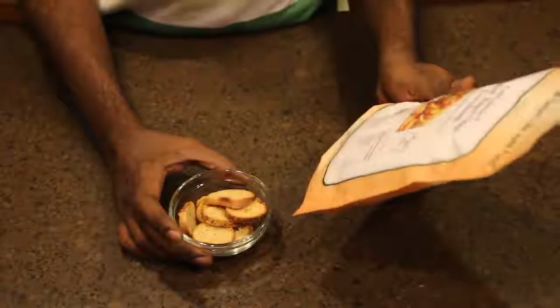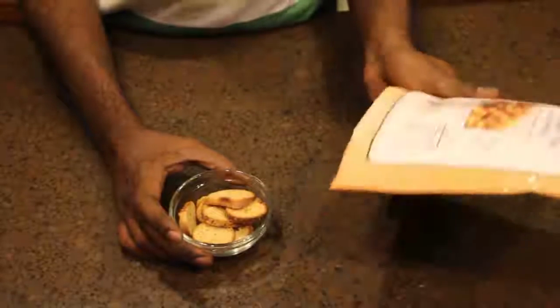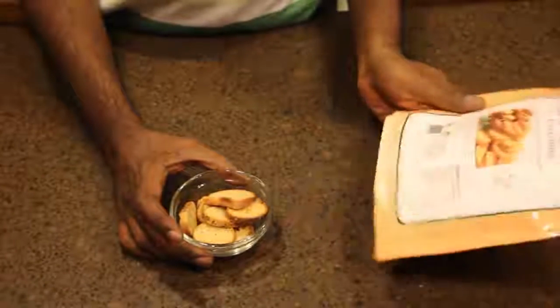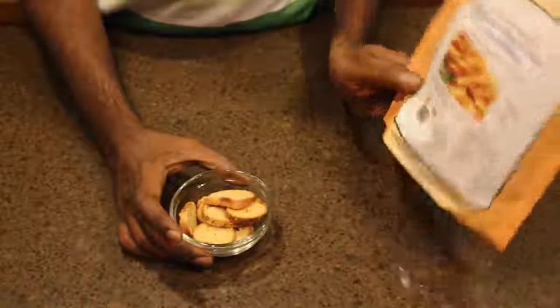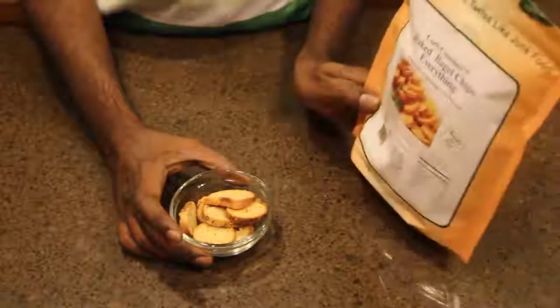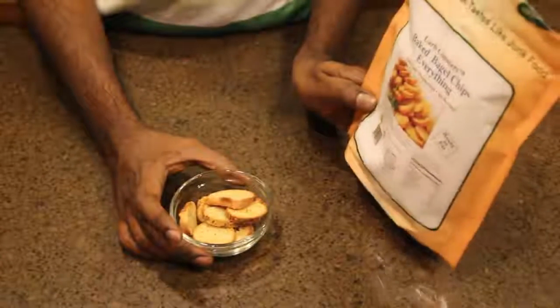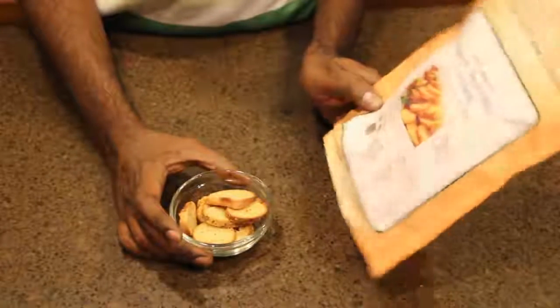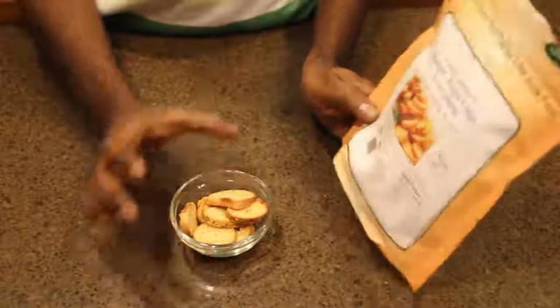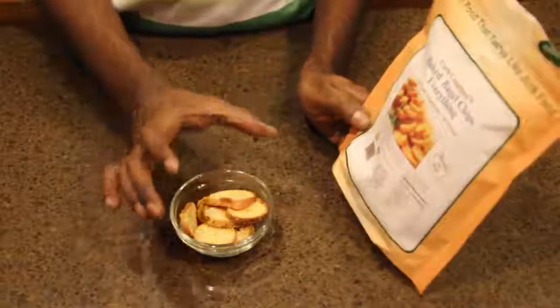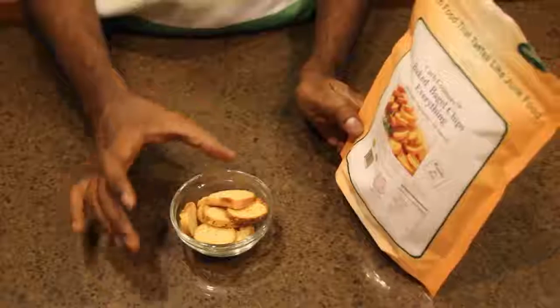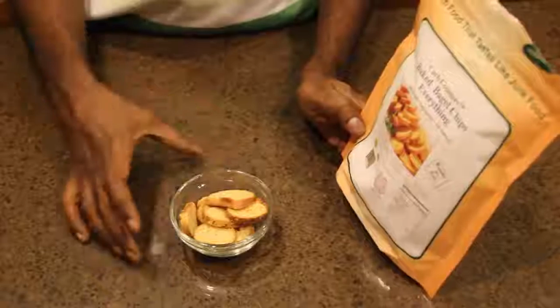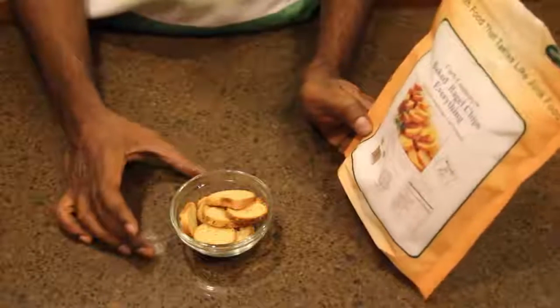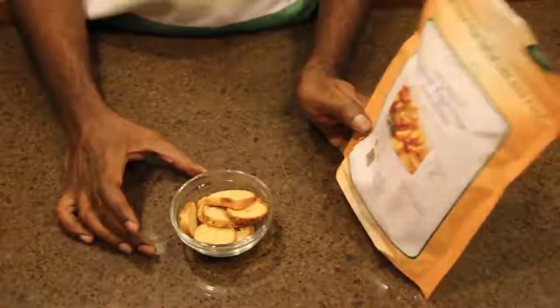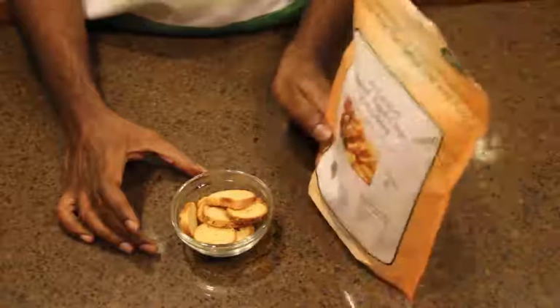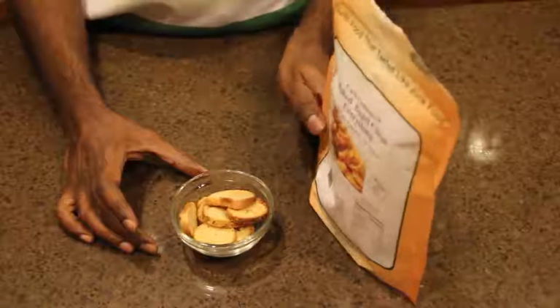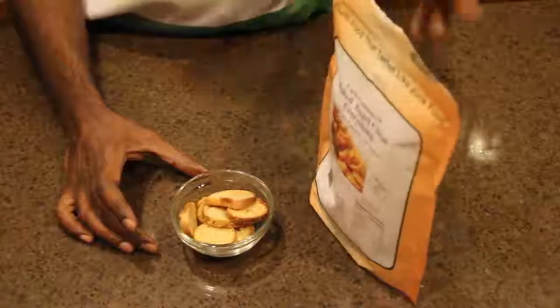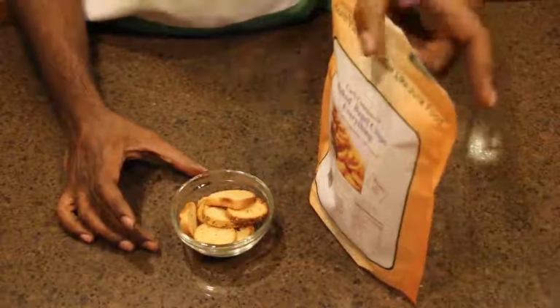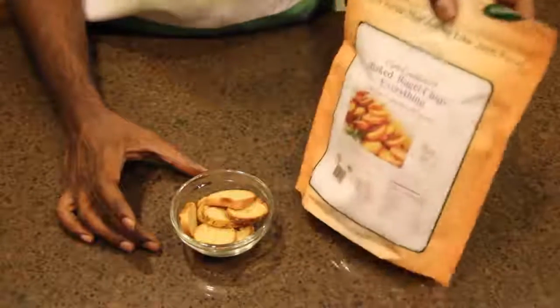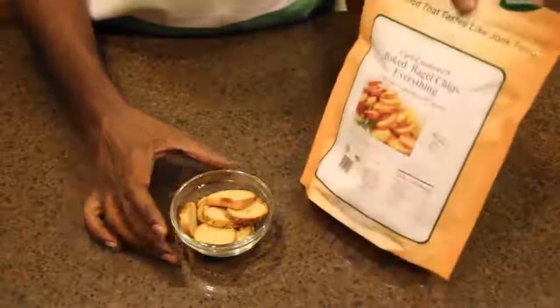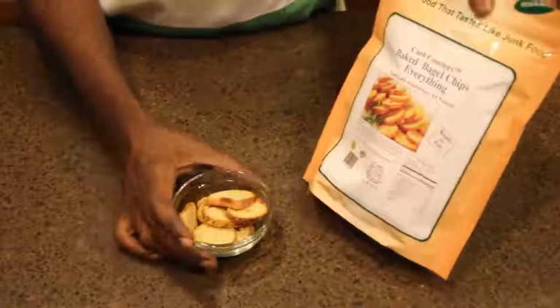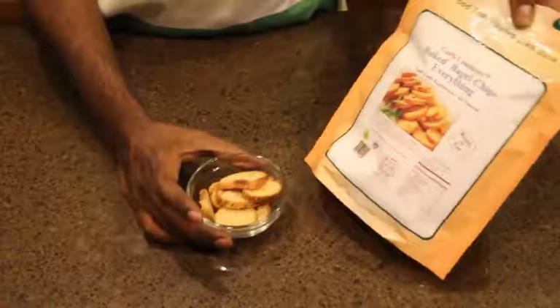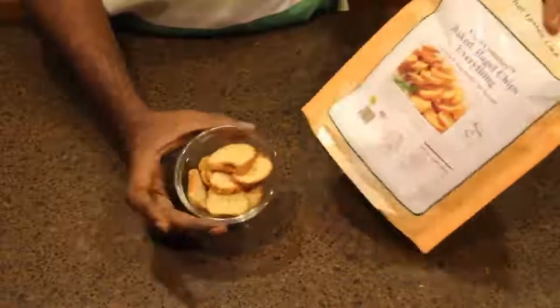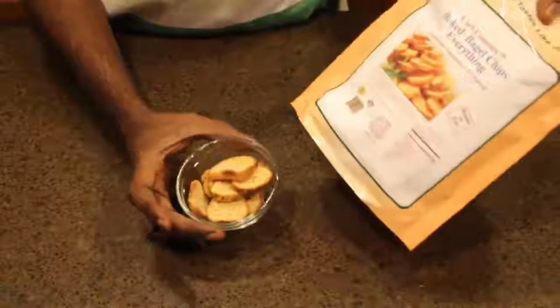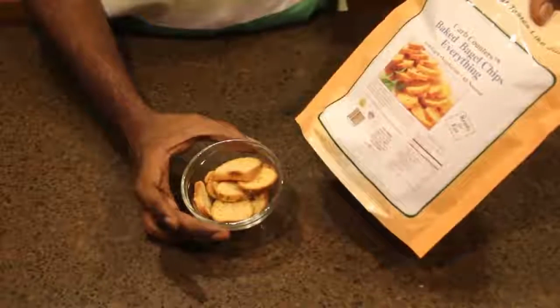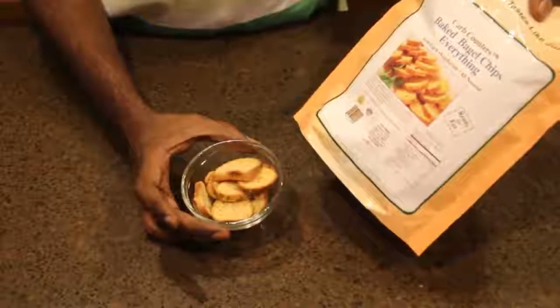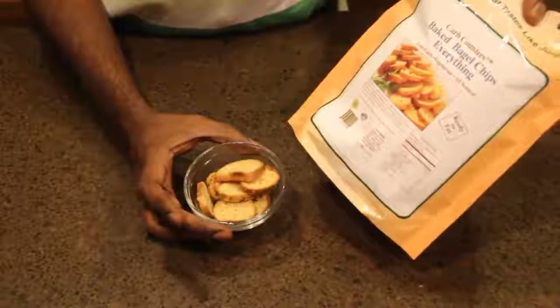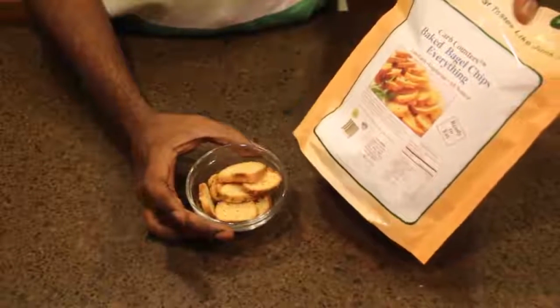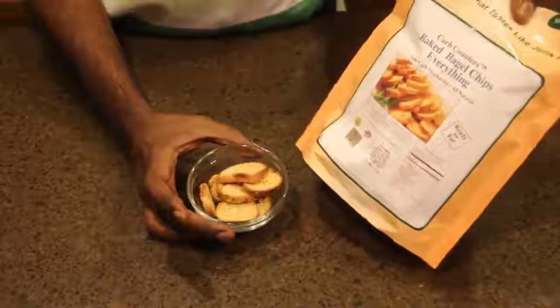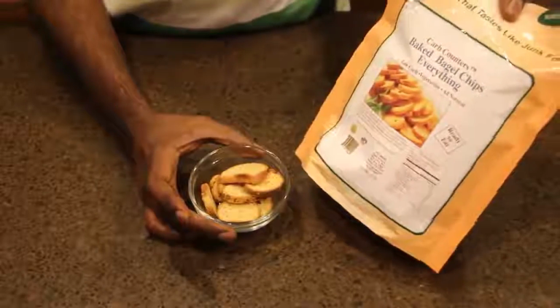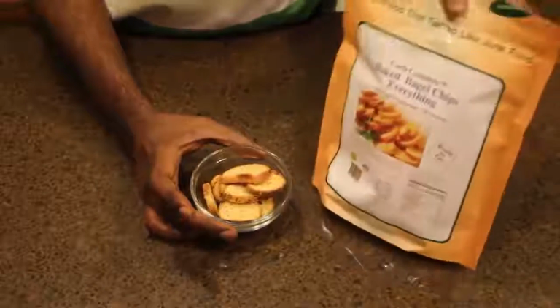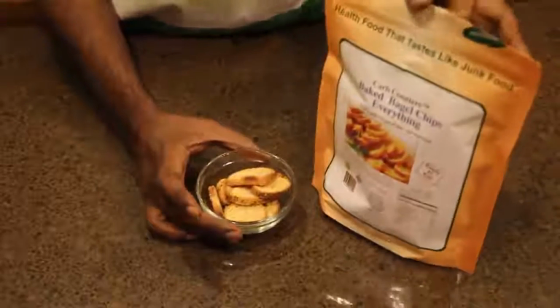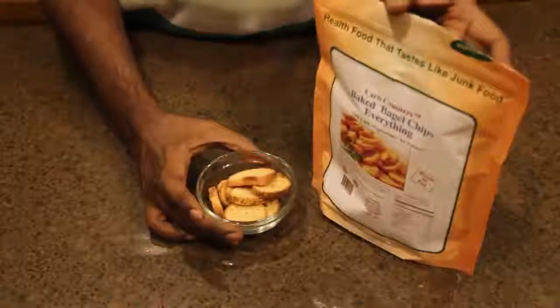If you want to try this, I have a link for this product under my video so you may want to try it. This is another great snack product. Thank you.